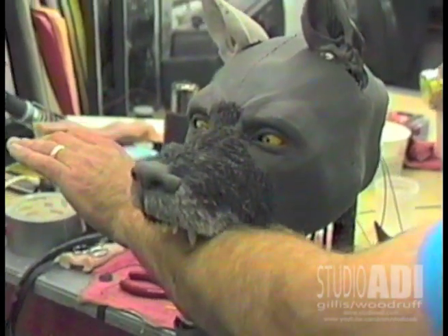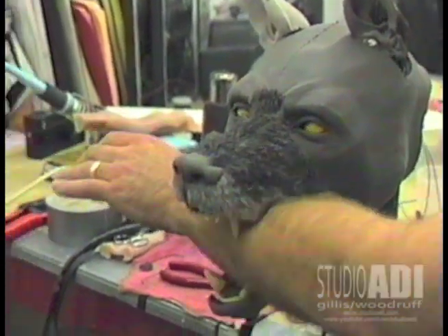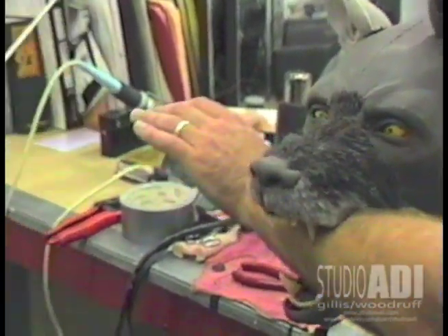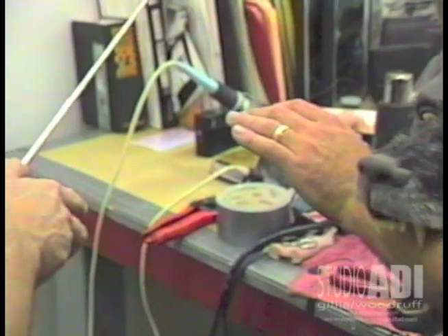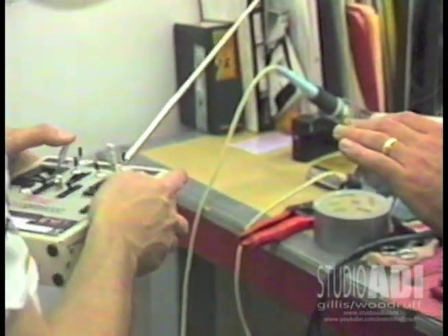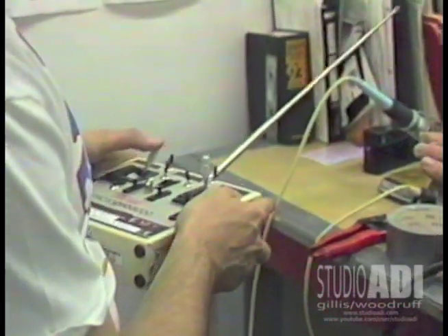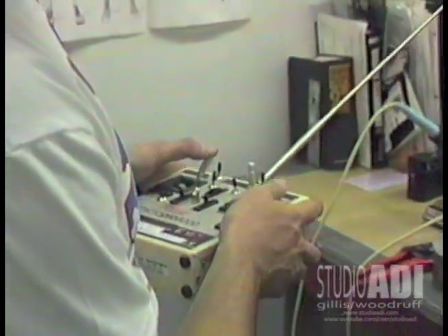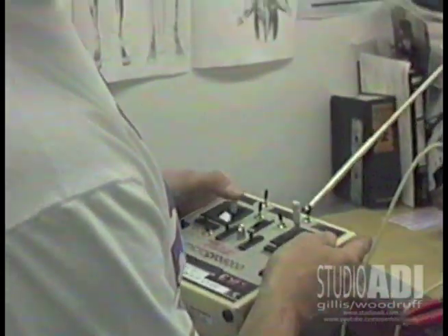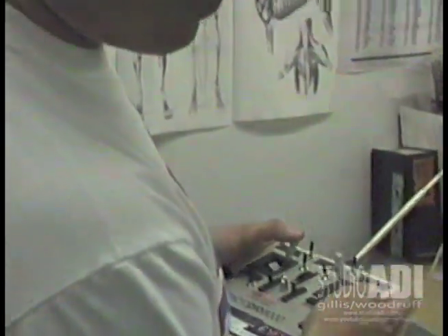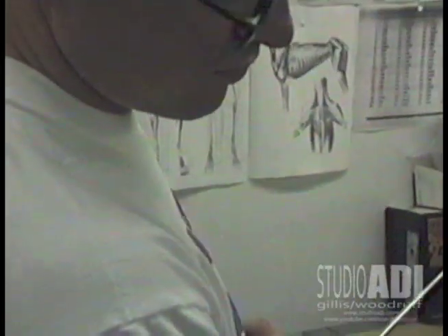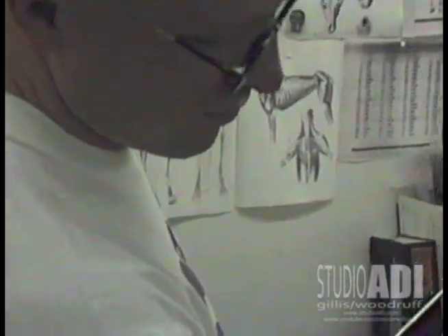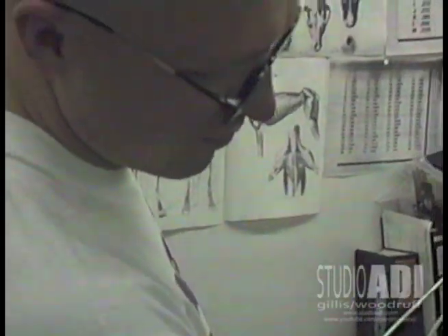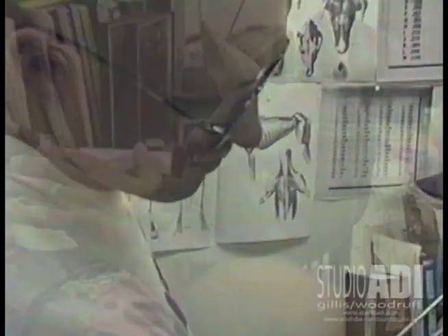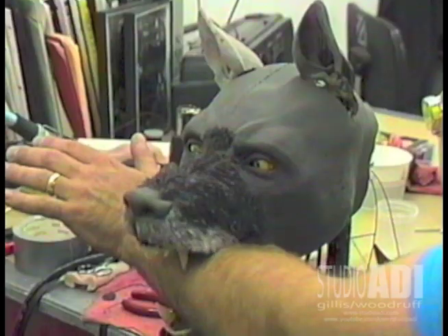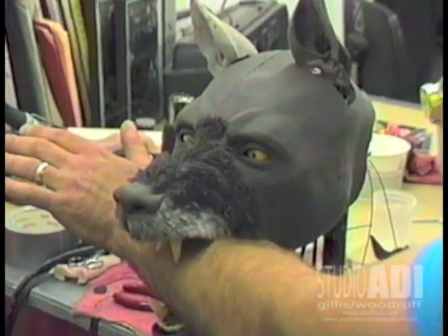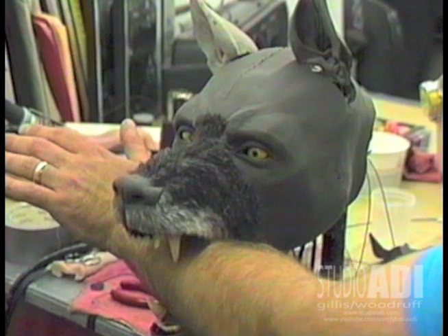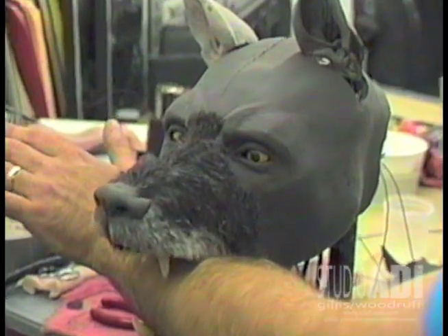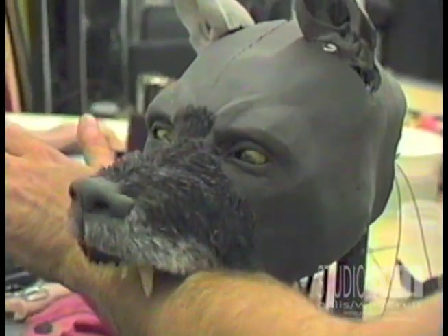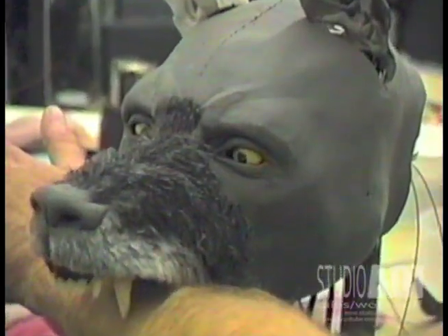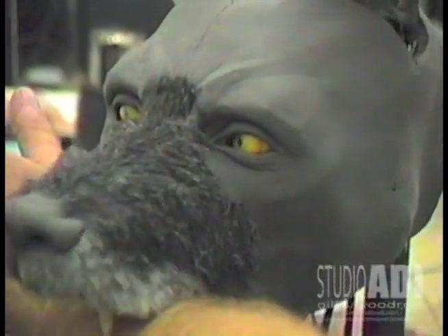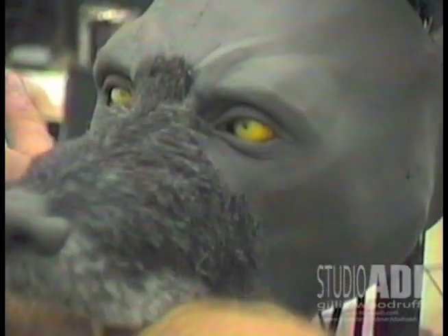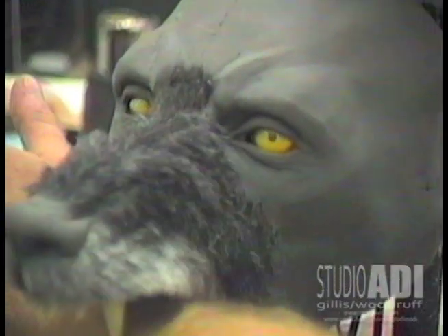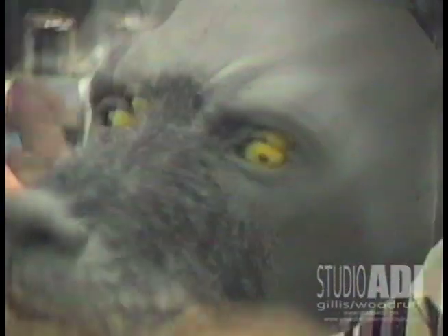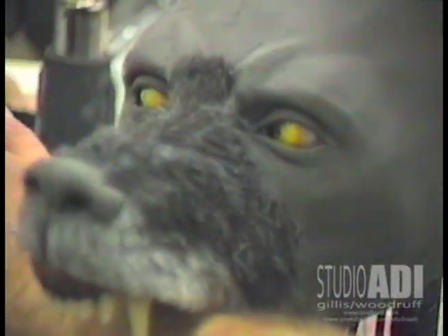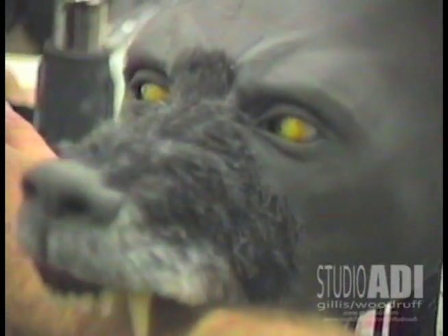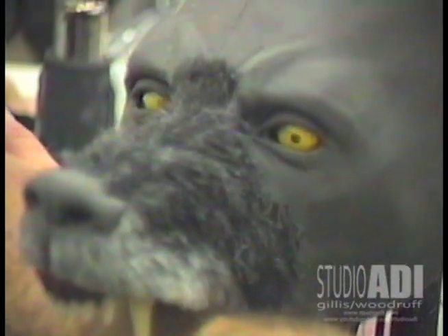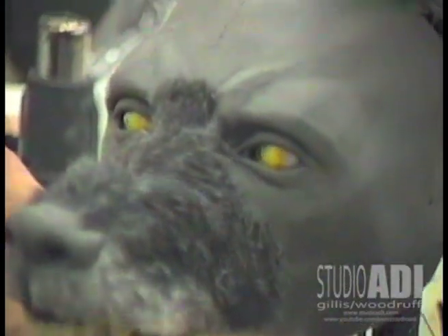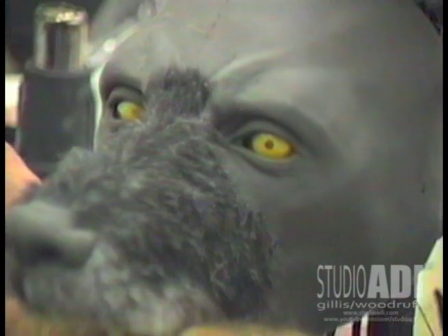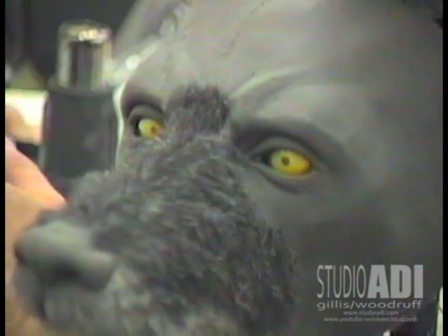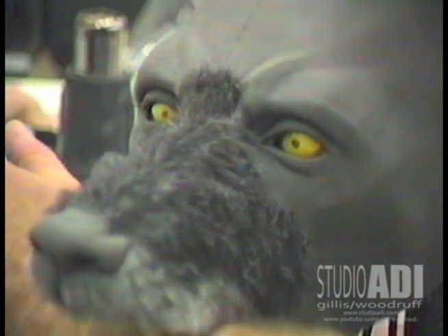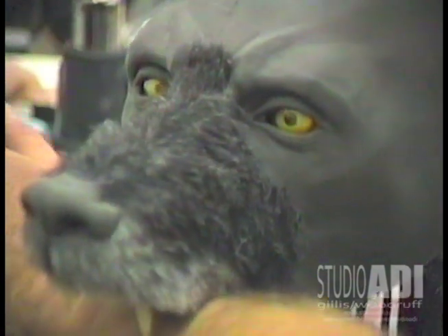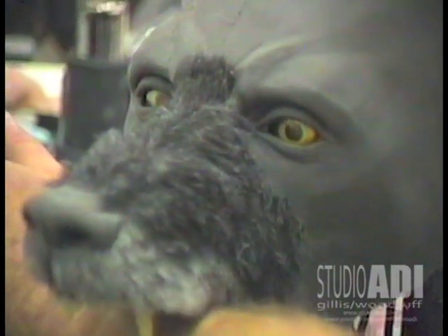This mechanism was then covered with a clear shell with additional paint detailing. Here, in a partially furred test skin, you can see the pupil at work, which held up on screen to a long close-up at the end of the film.